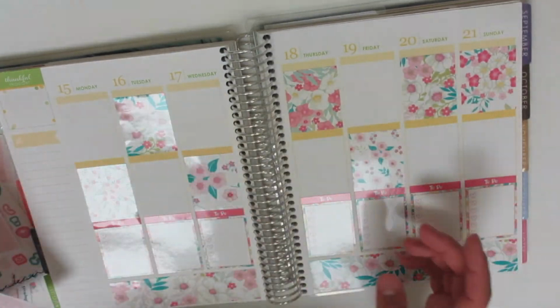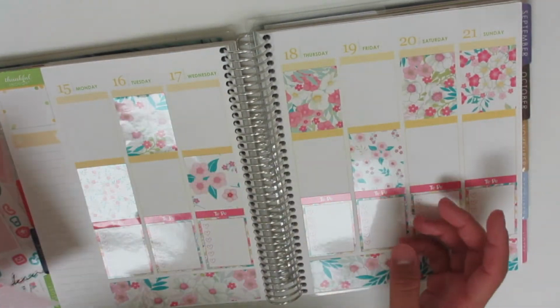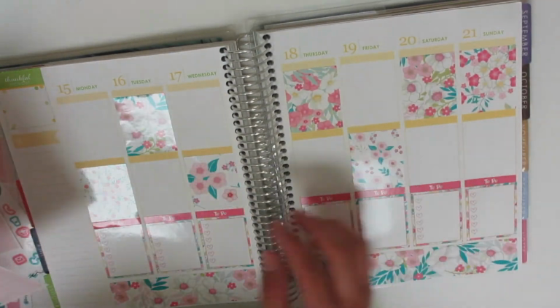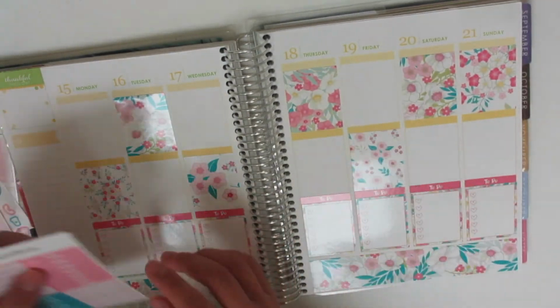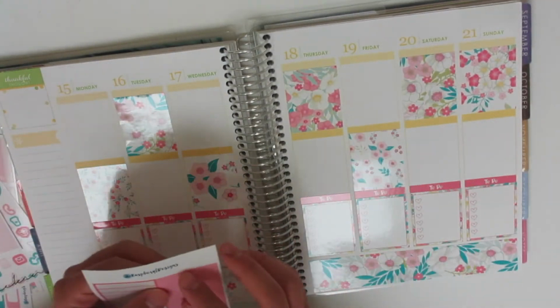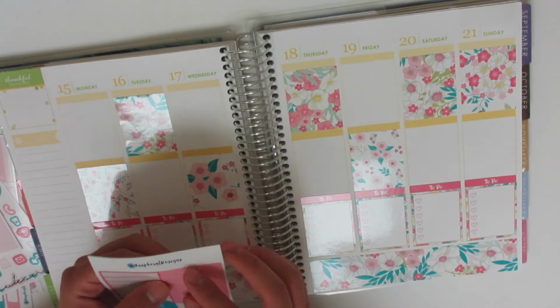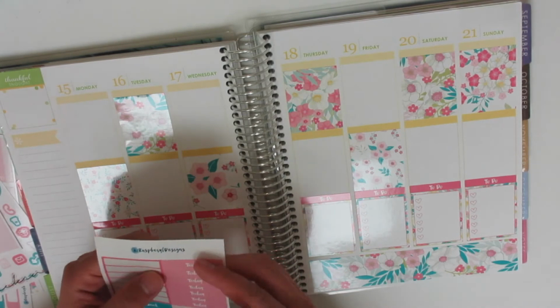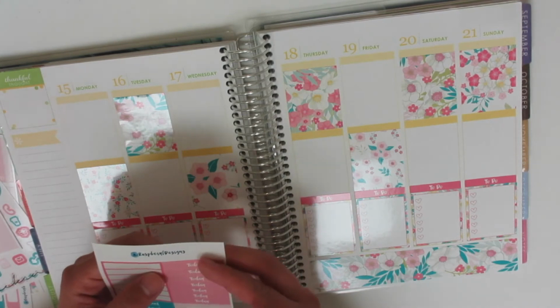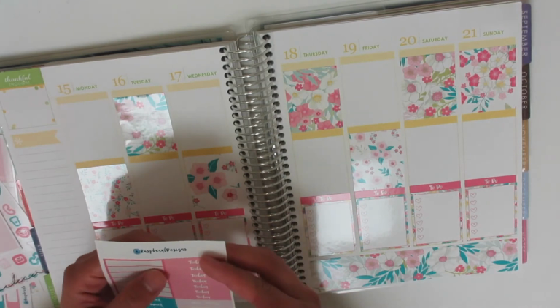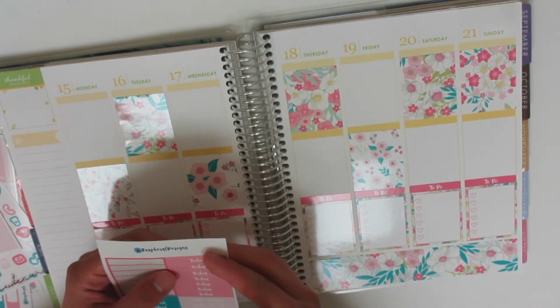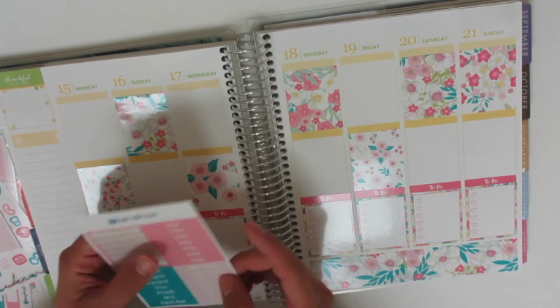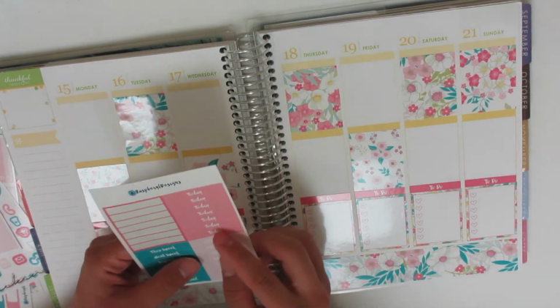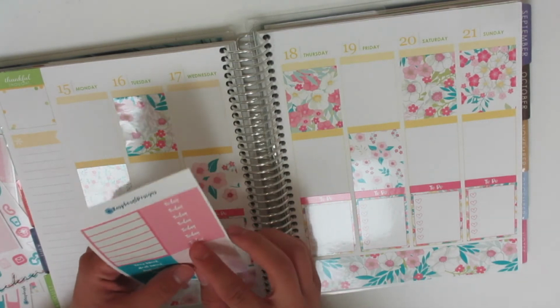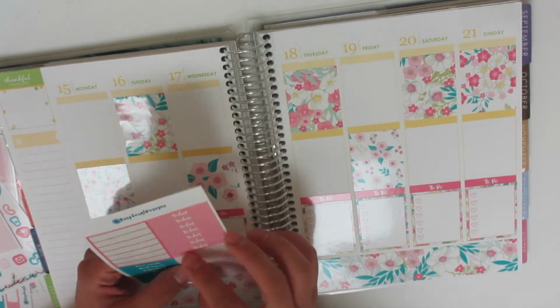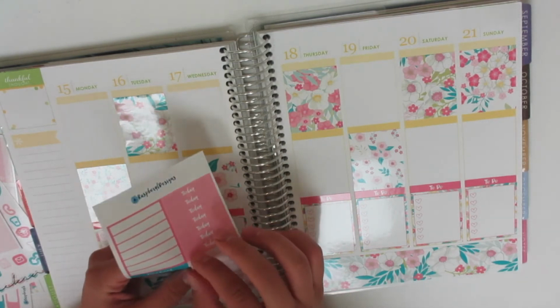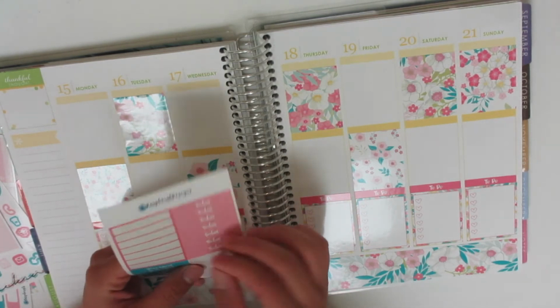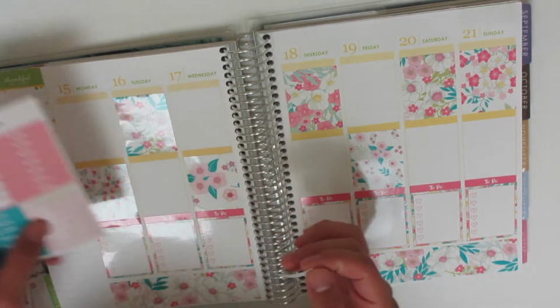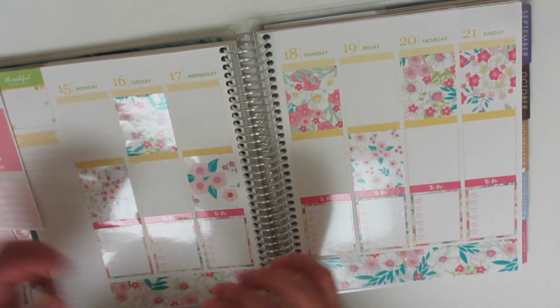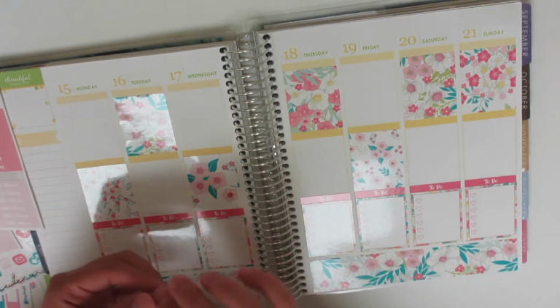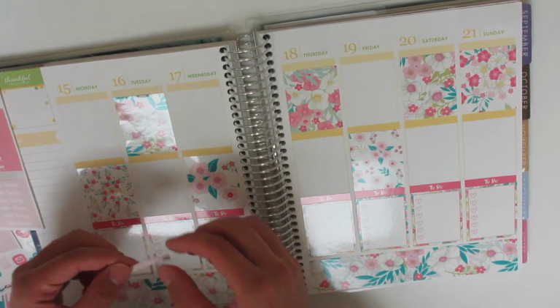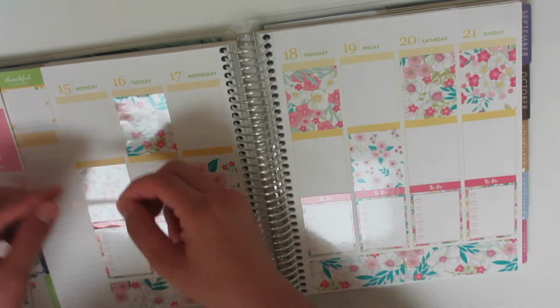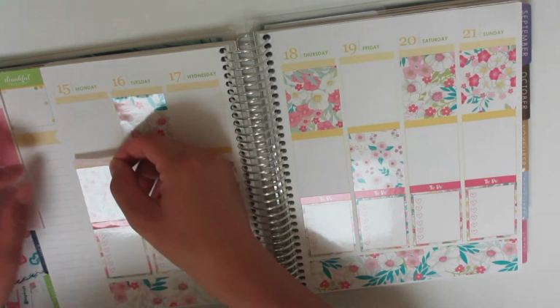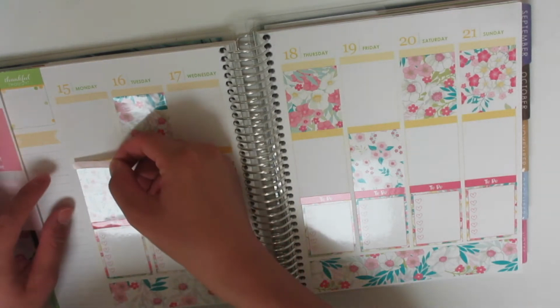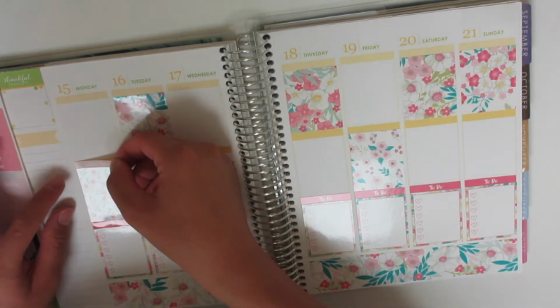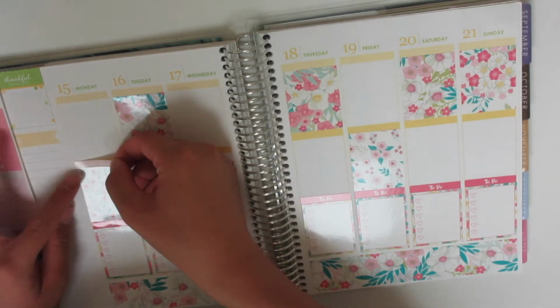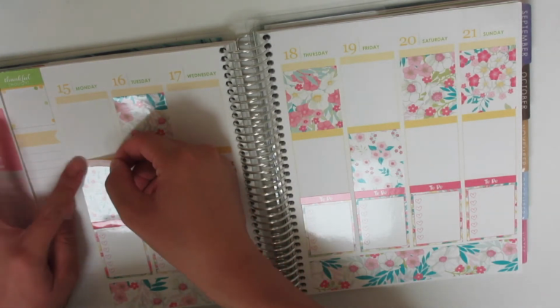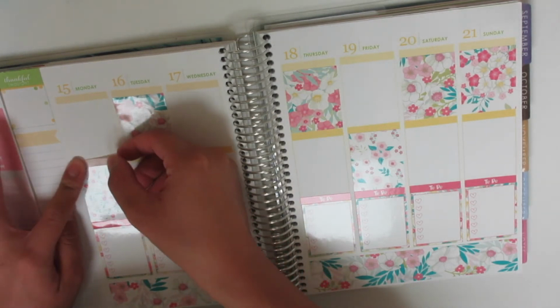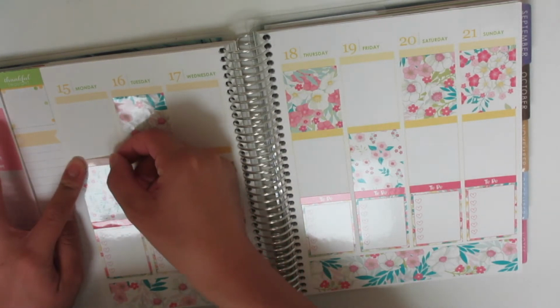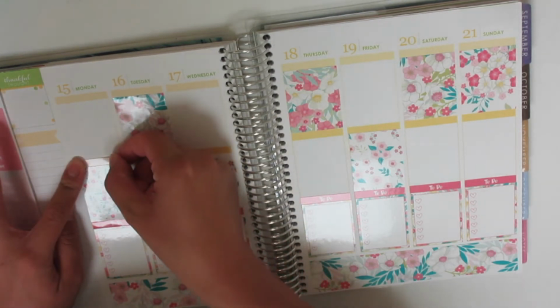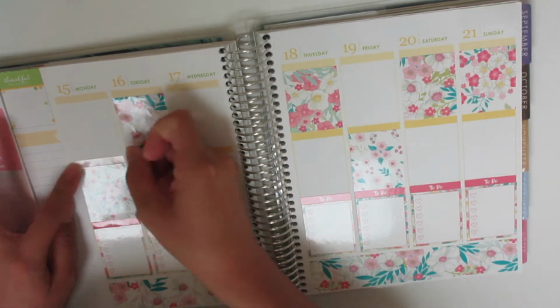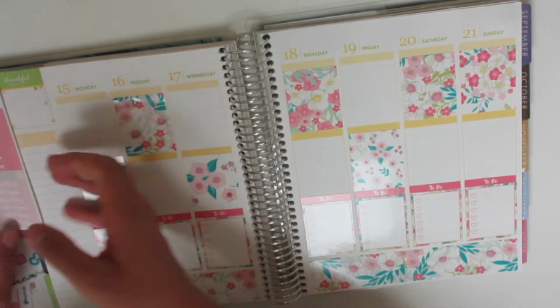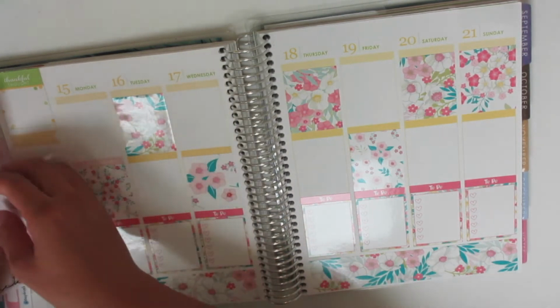Okay, so I think I'm going to put the little things headers on my full boxes before I forget, and then we'll get into the day-by-day plans.